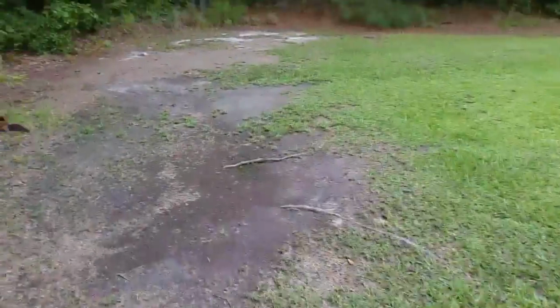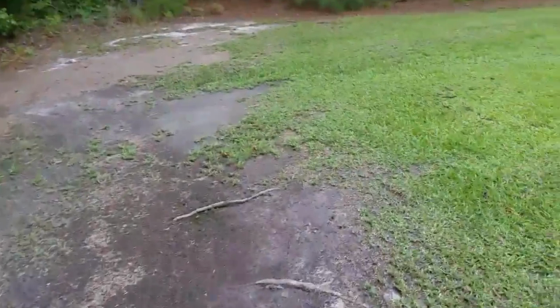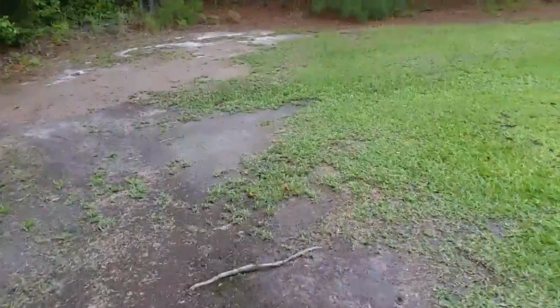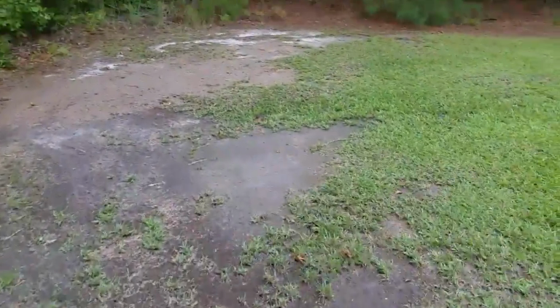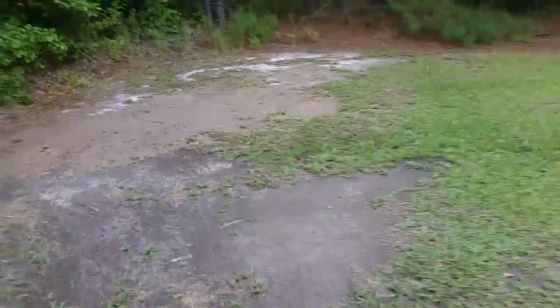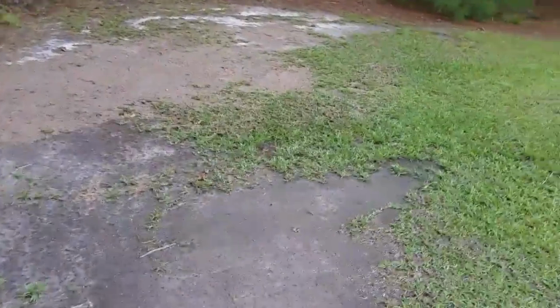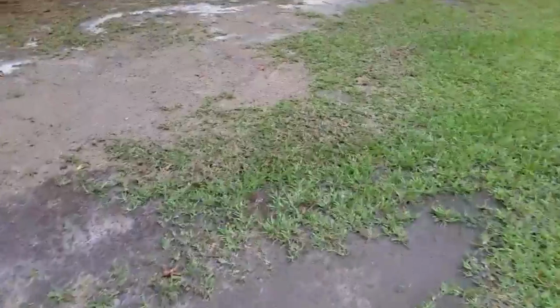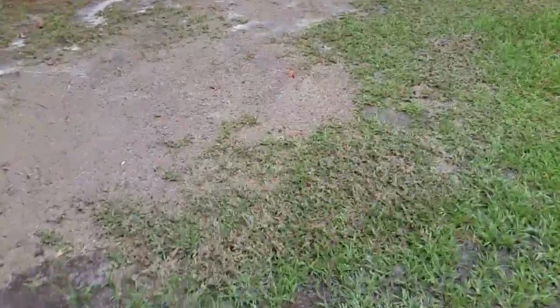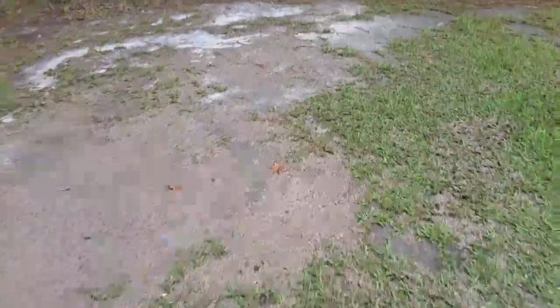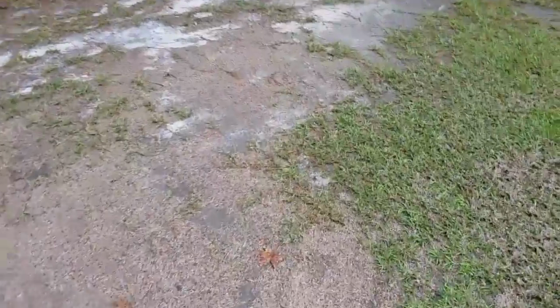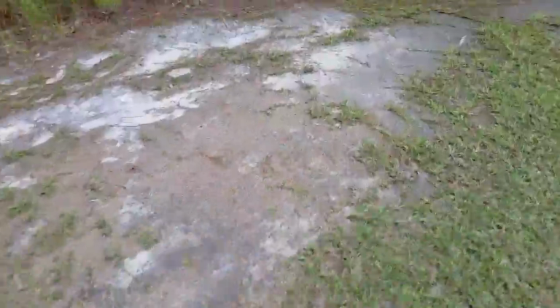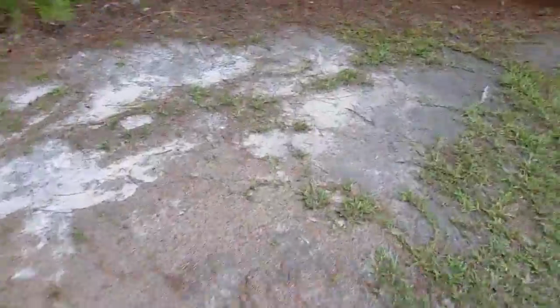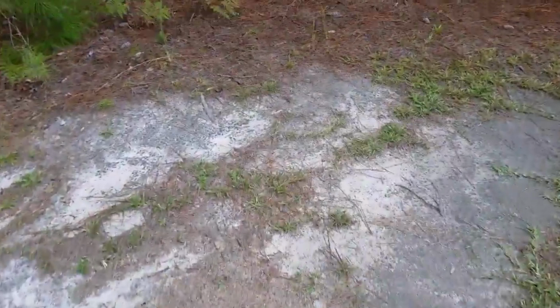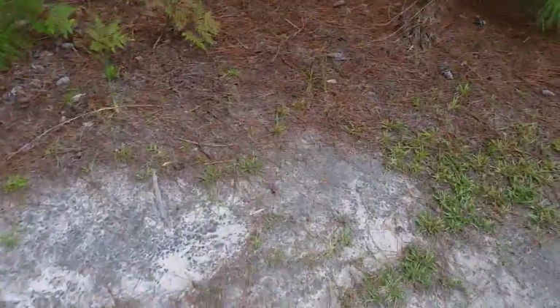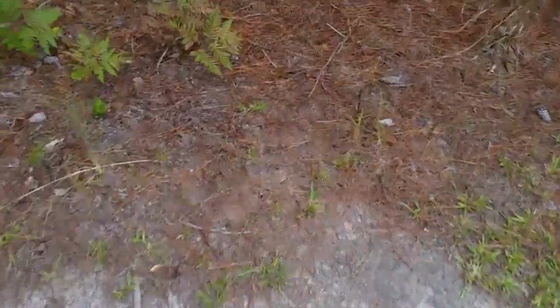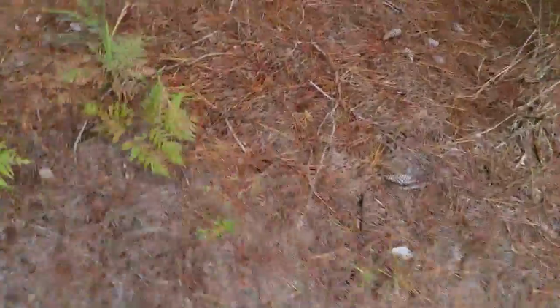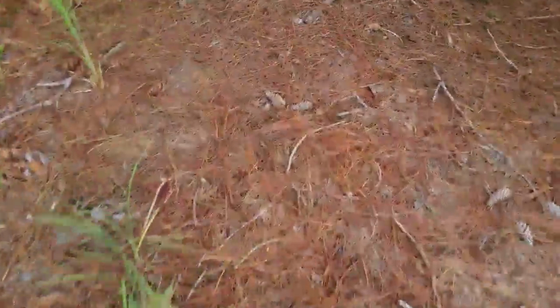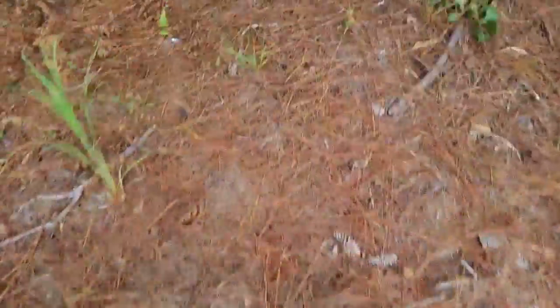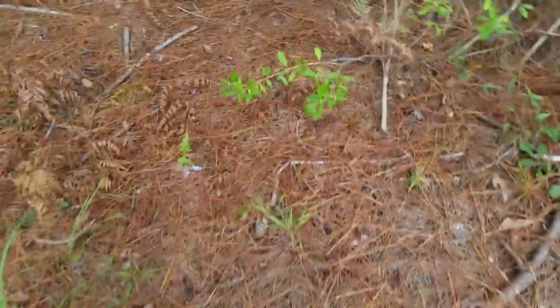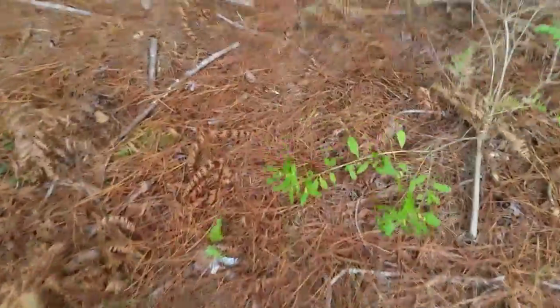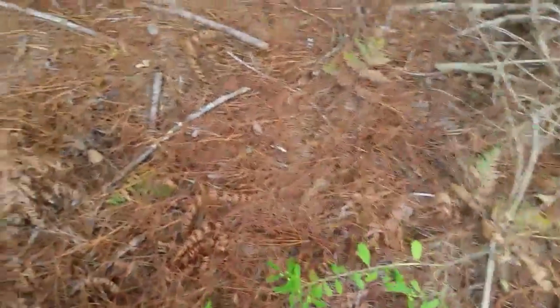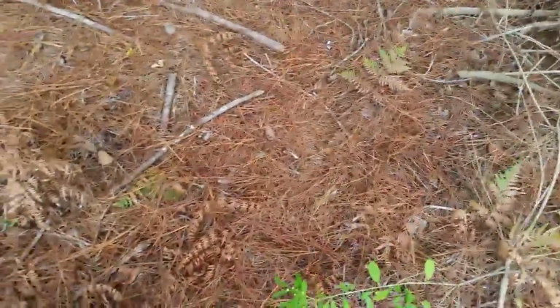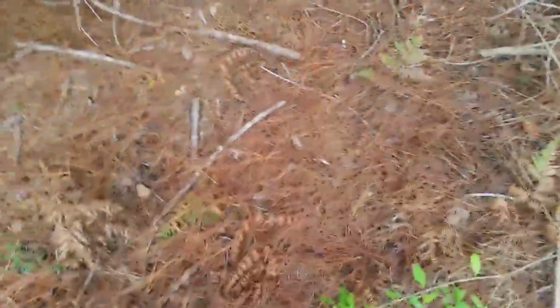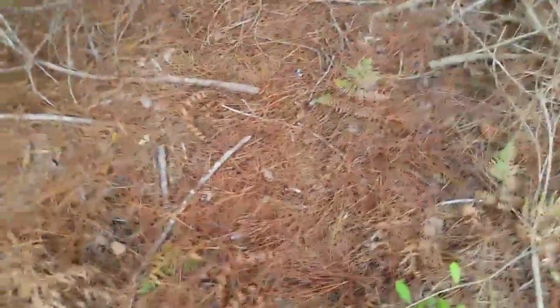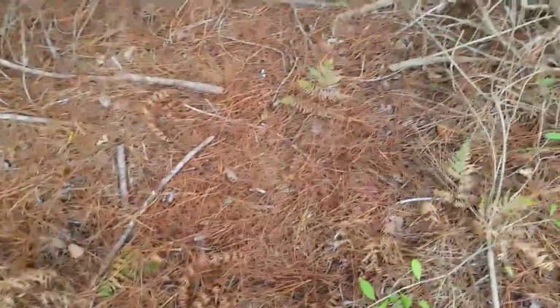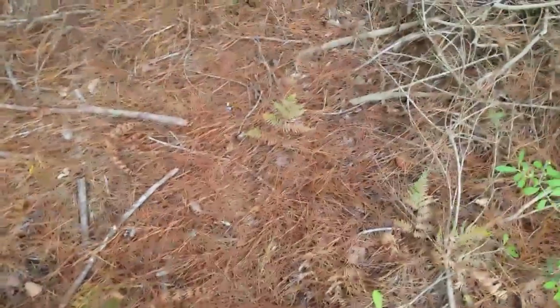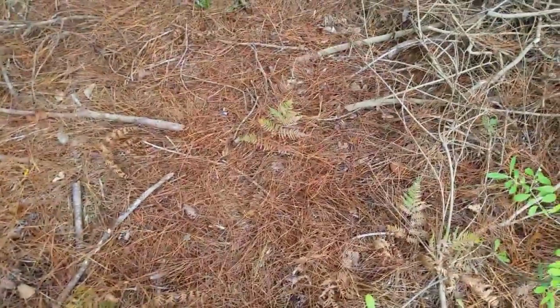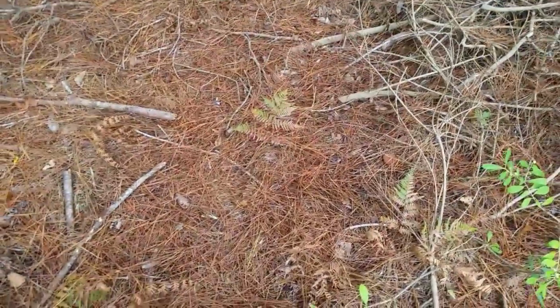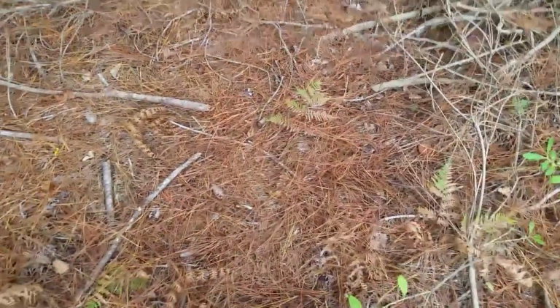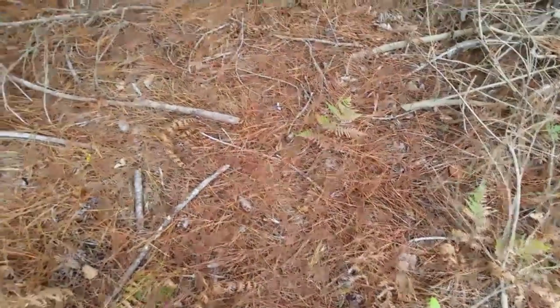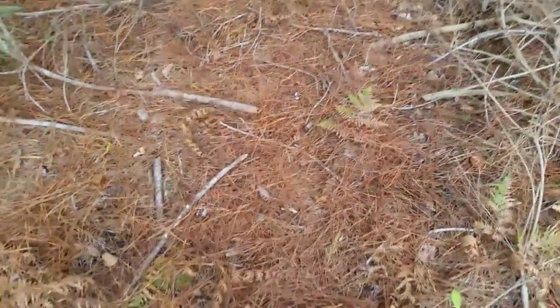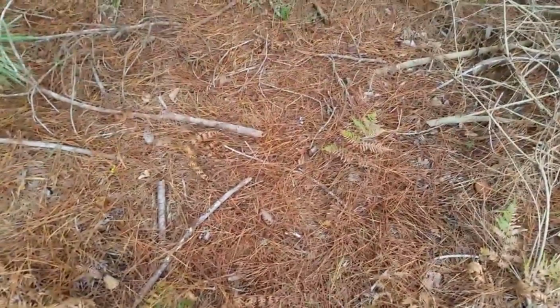Maybe tomorrow - but it's supposed to rain tomorrow too, and today as well. I'm heading back to my house right now - I've got probably about a five minute walk. This ditch is a really long way from my house.